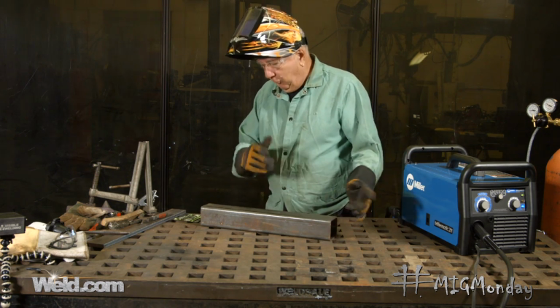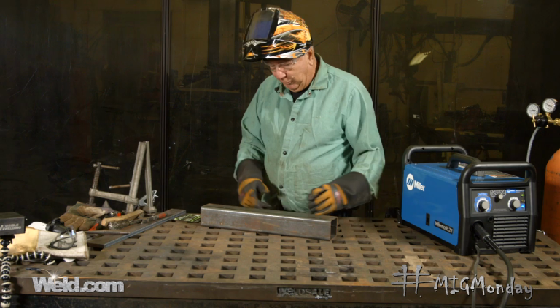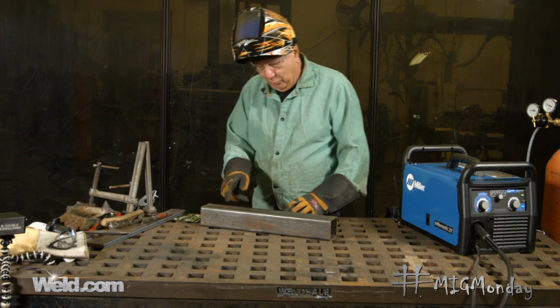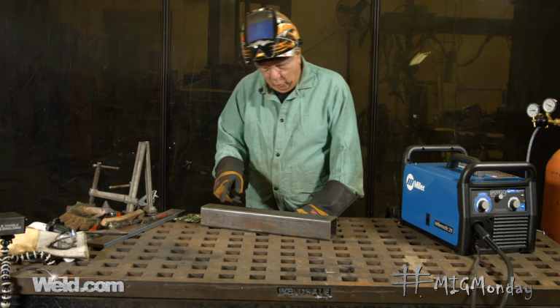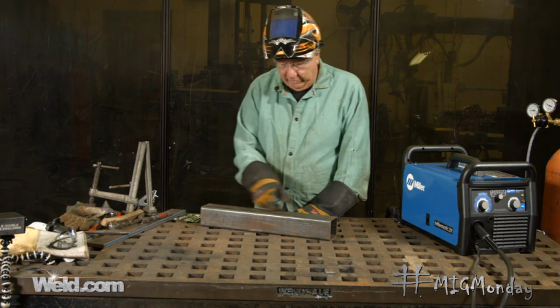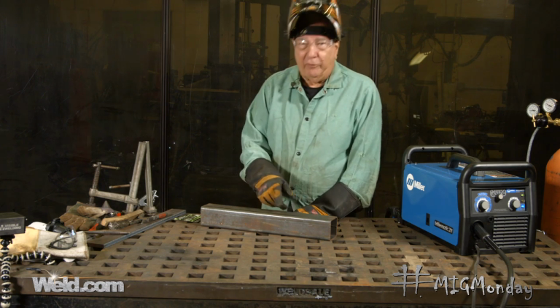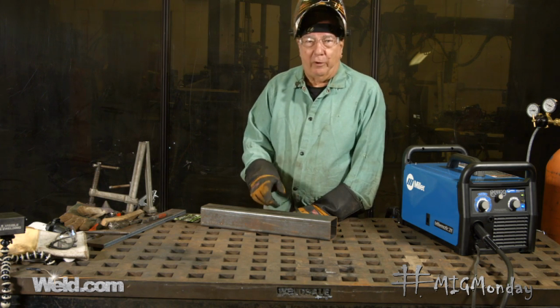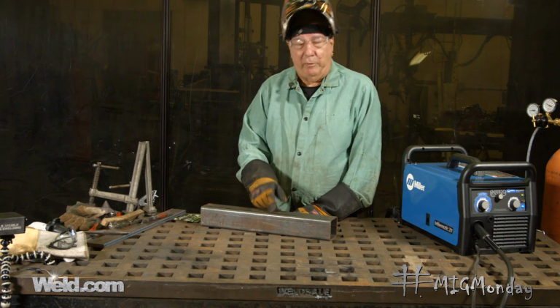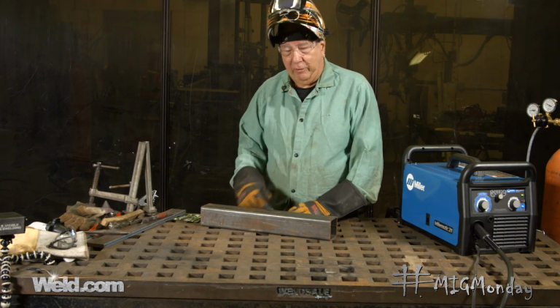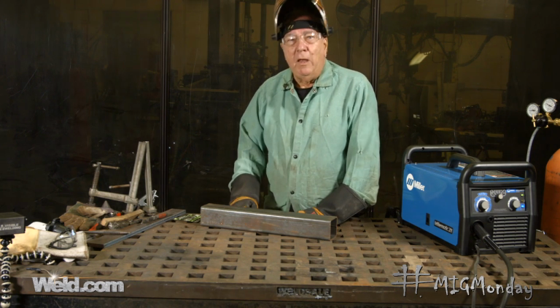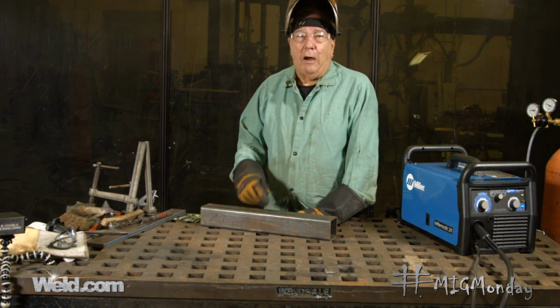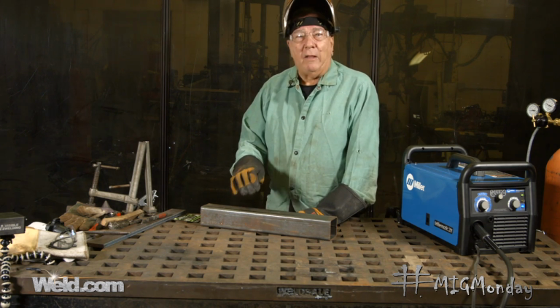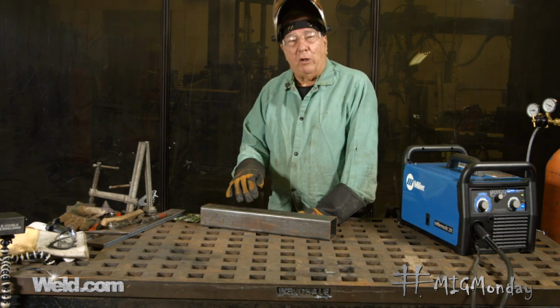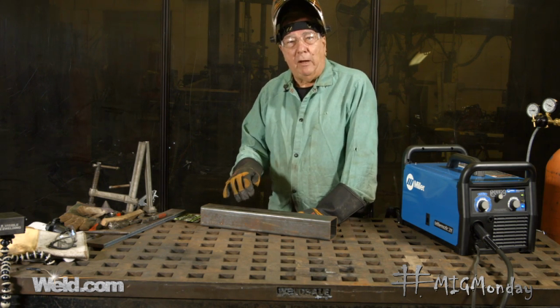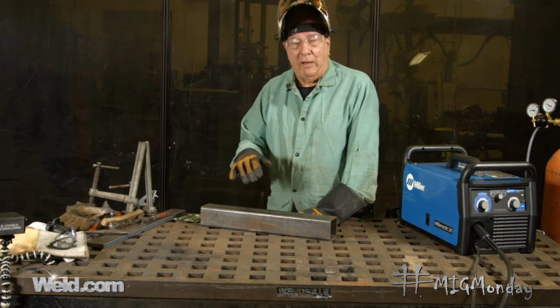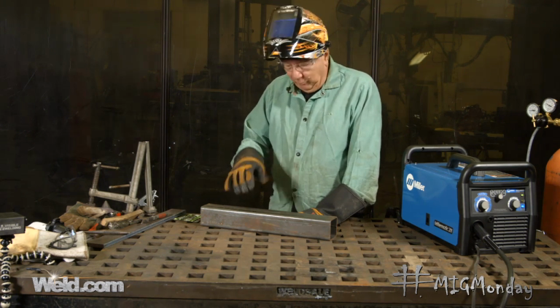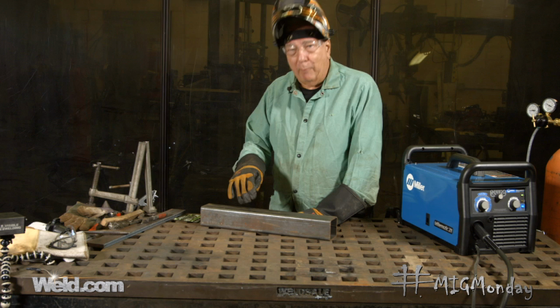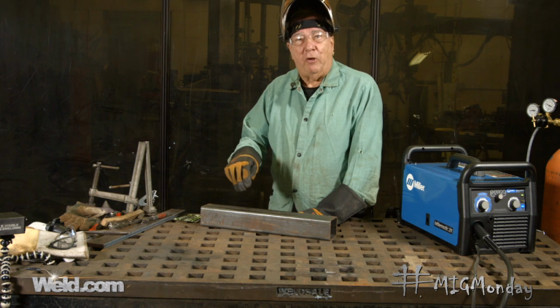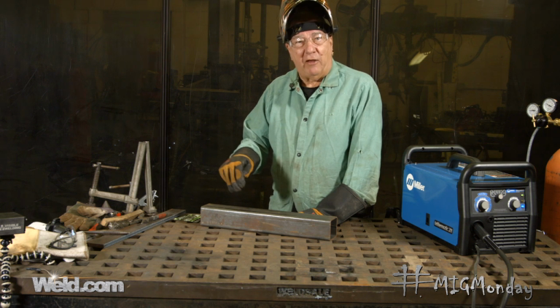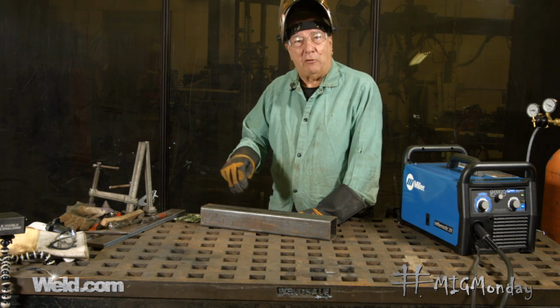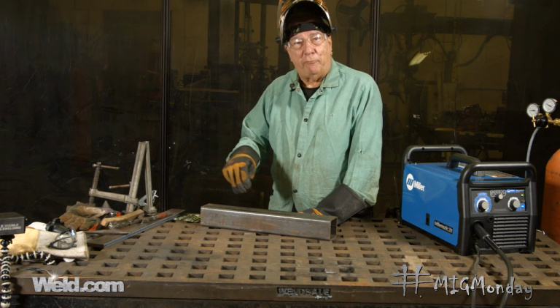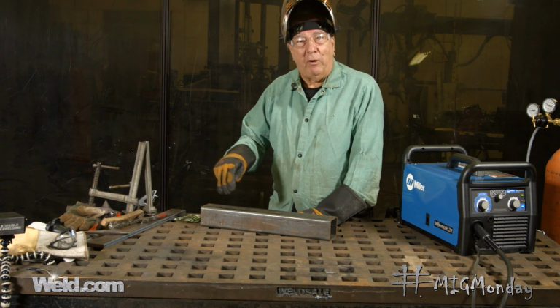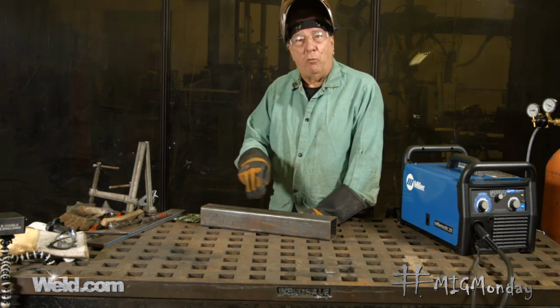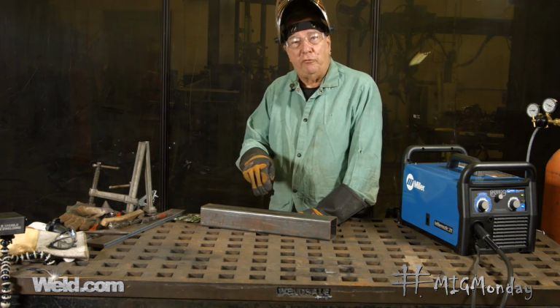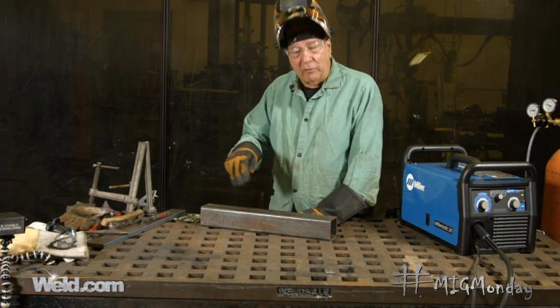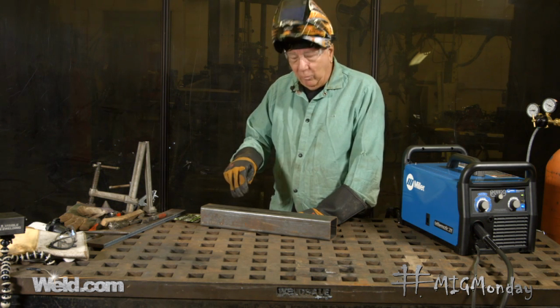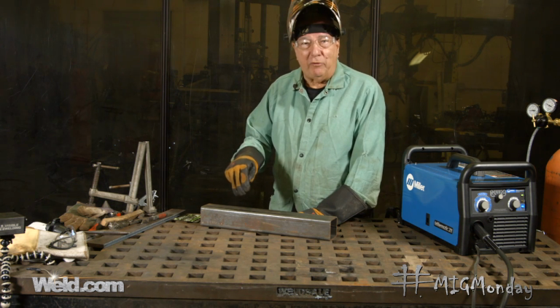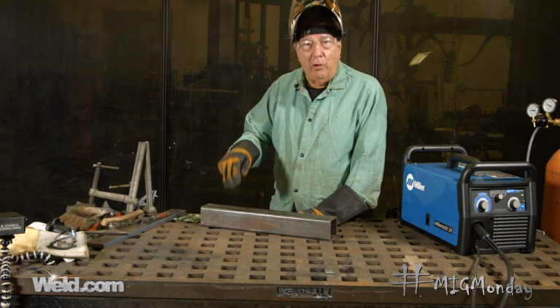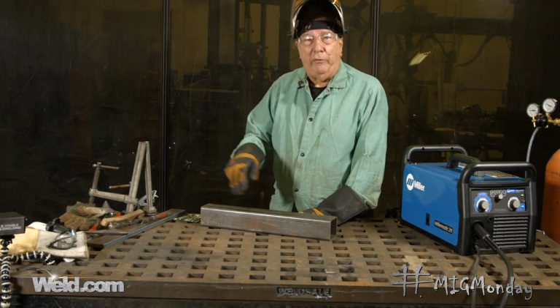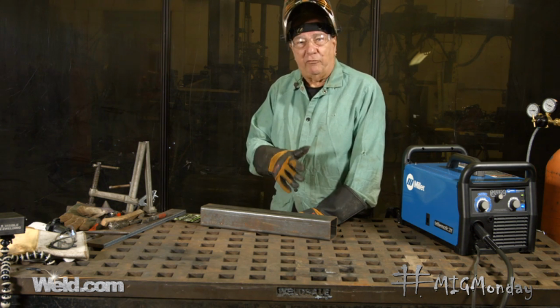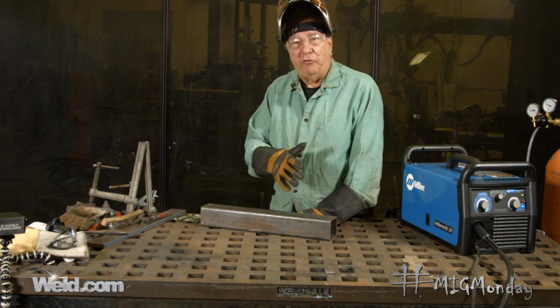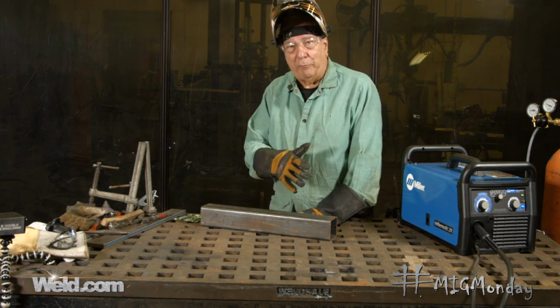So I'm going to make some welds here on this piece of metal. While I'm welding, I'm going to have somebody come and shut my gas bottle off part way through the weld so we can see what happens when the gas flow is disrupted.